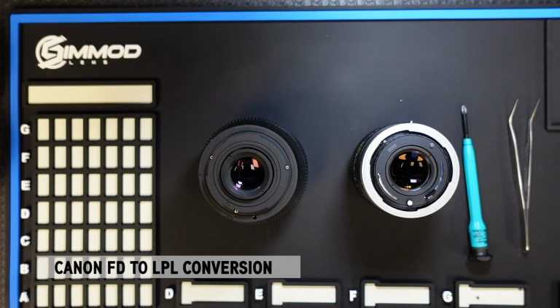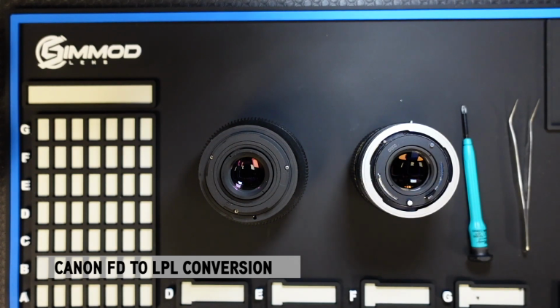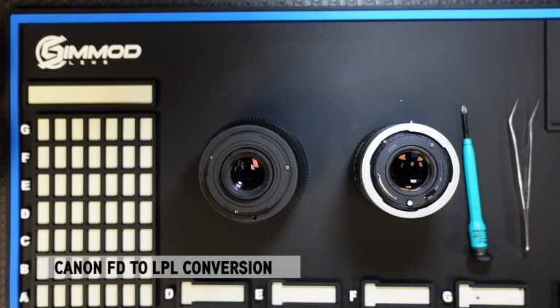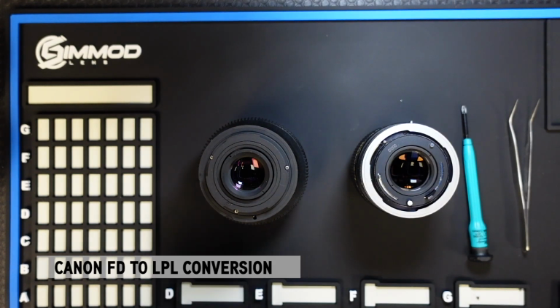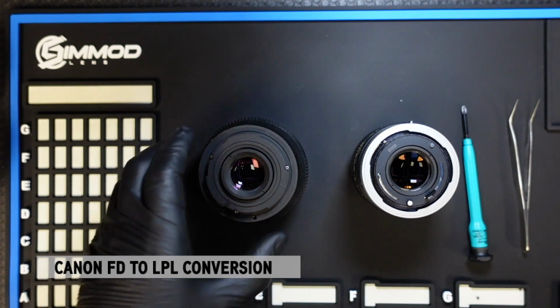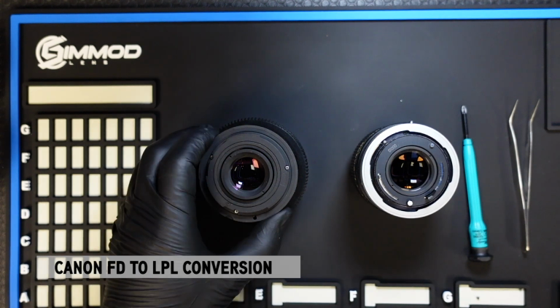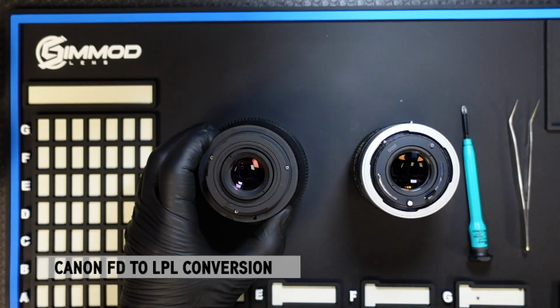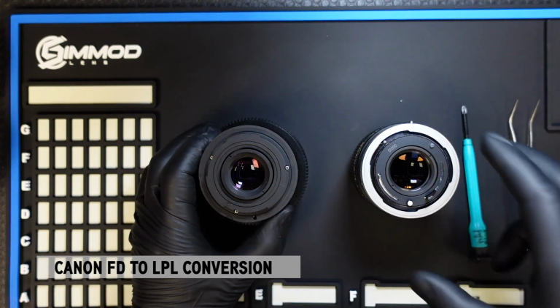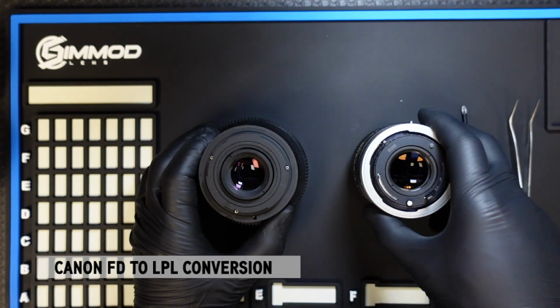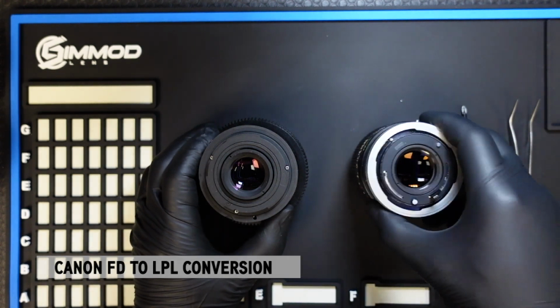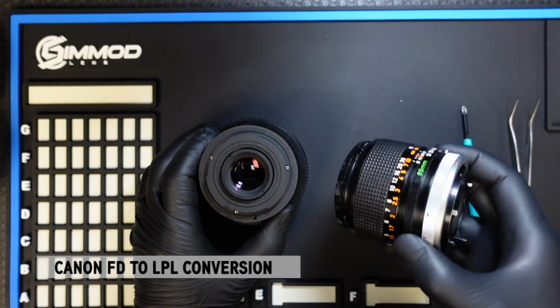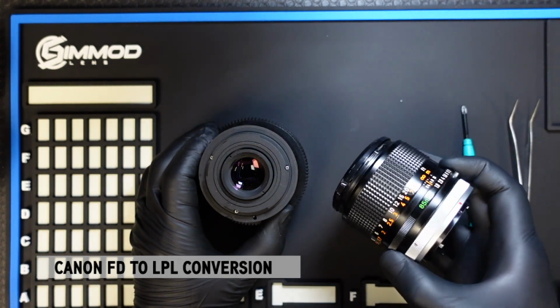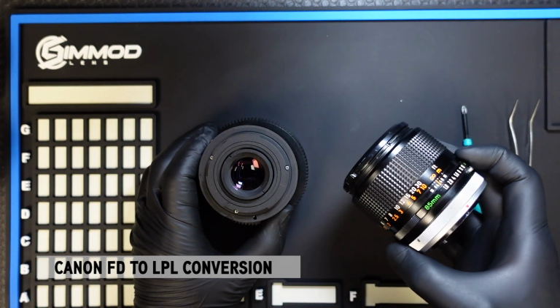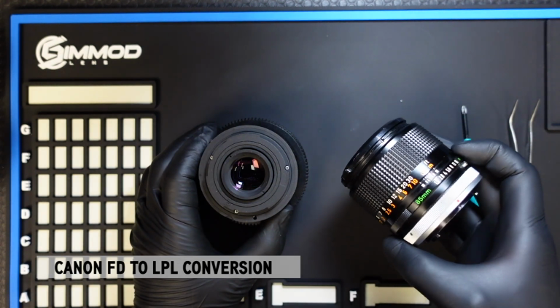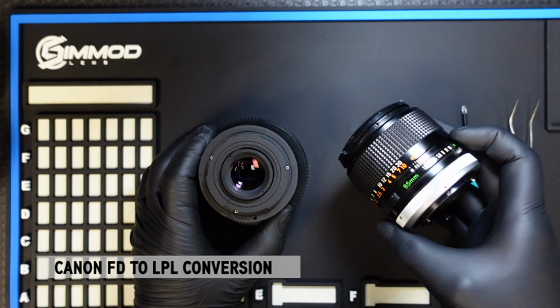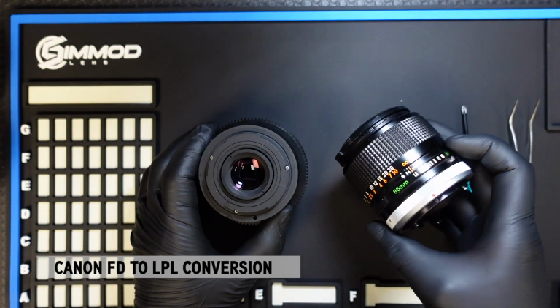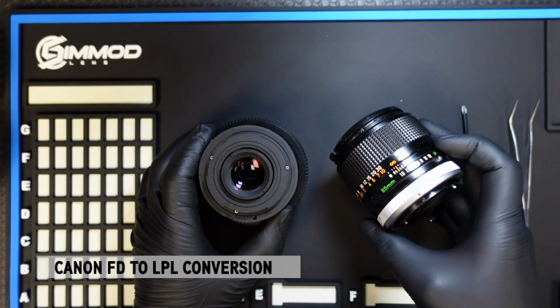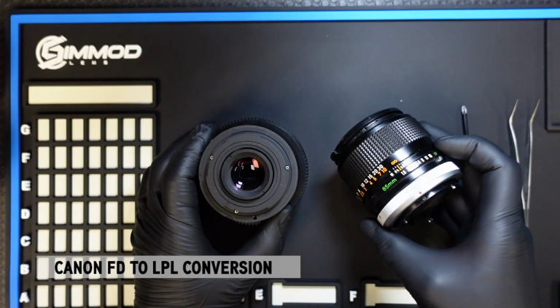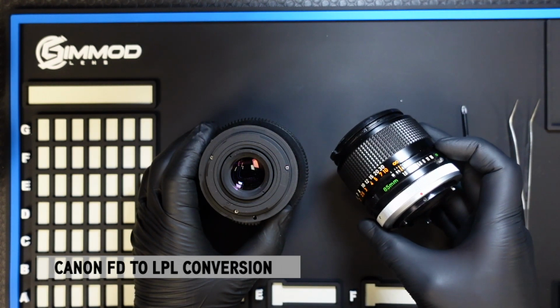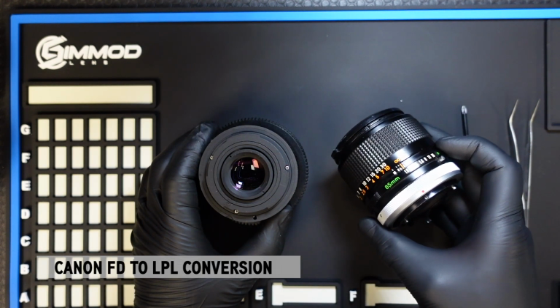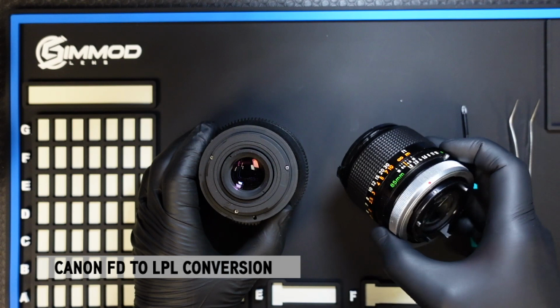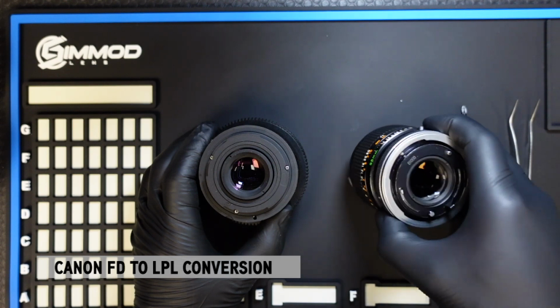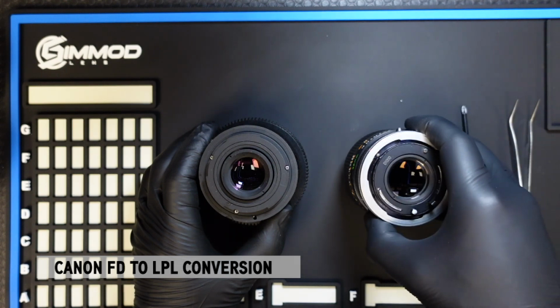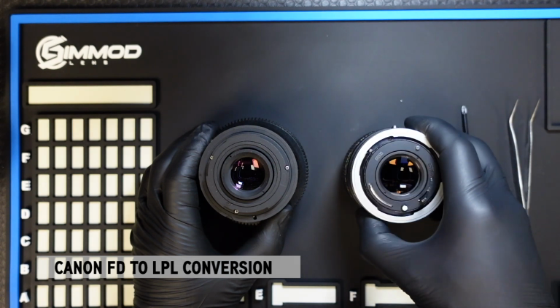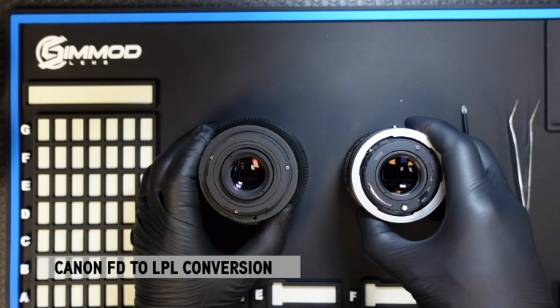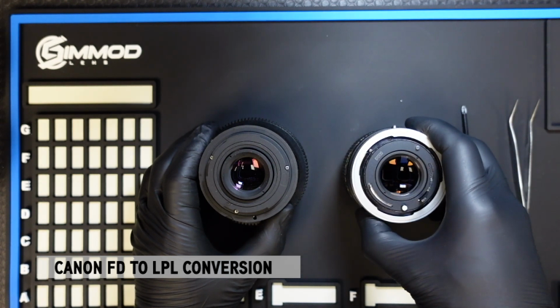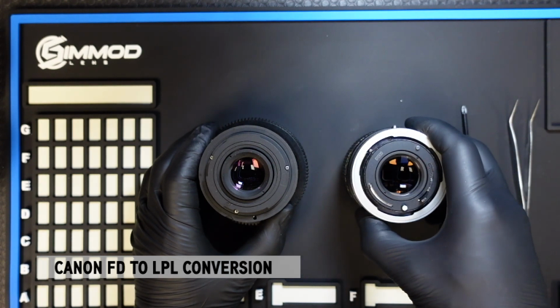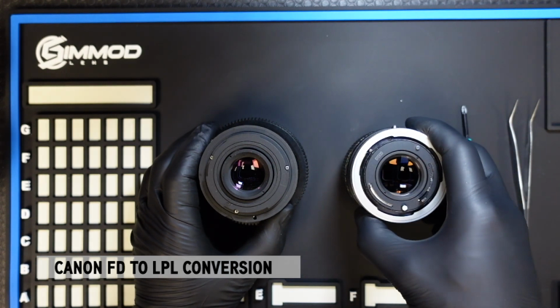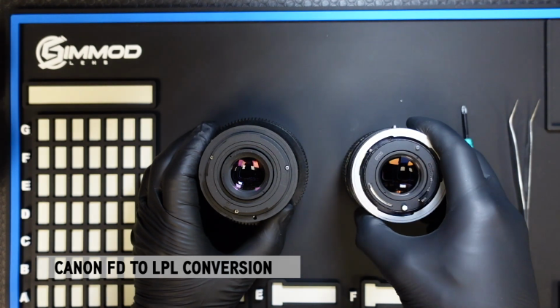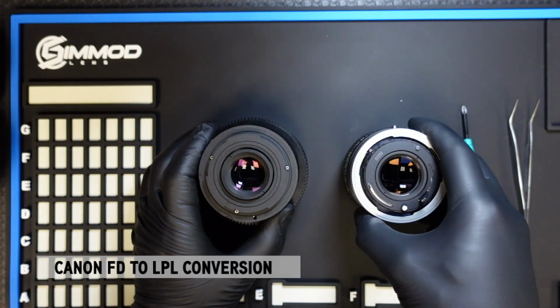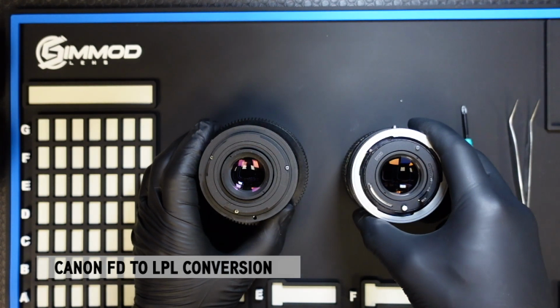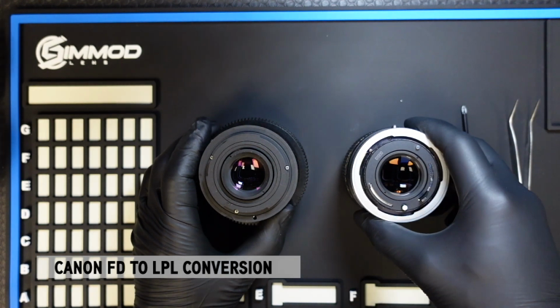Hi everyone, it's Ron here at SimMod Lens. Today I'm going to walk you through the installation process on how to convert your Canon FD lenses to LPL using our new LPL conversion system.